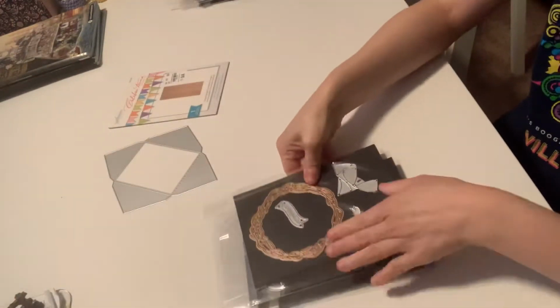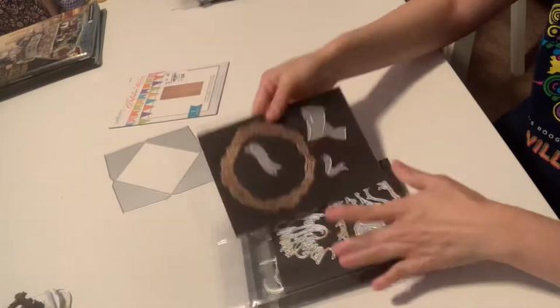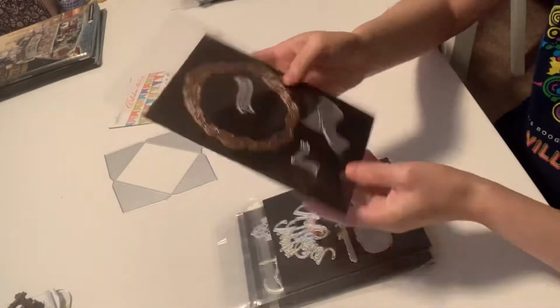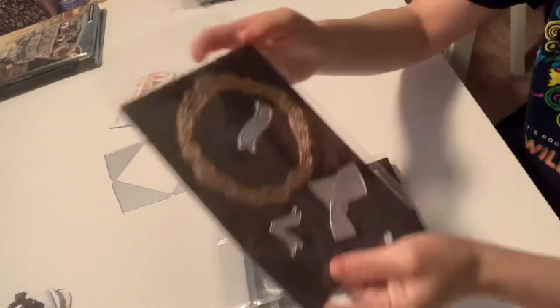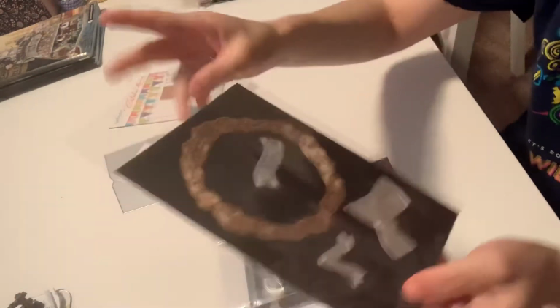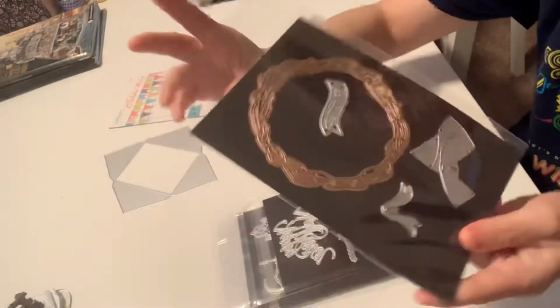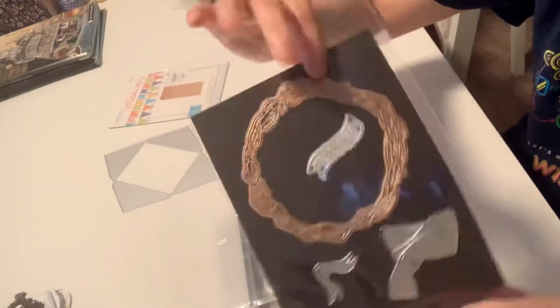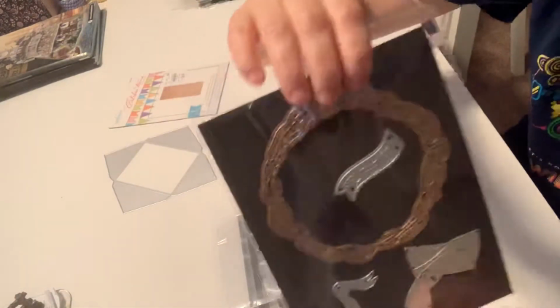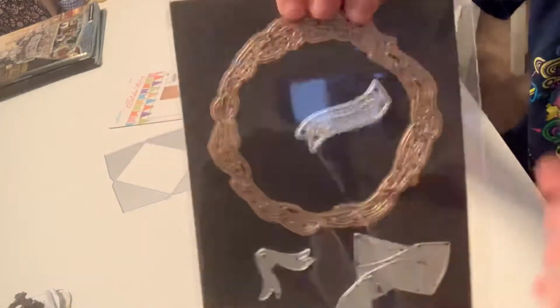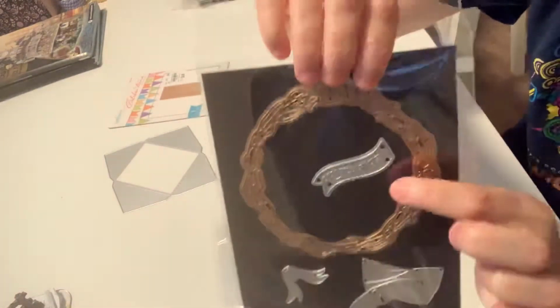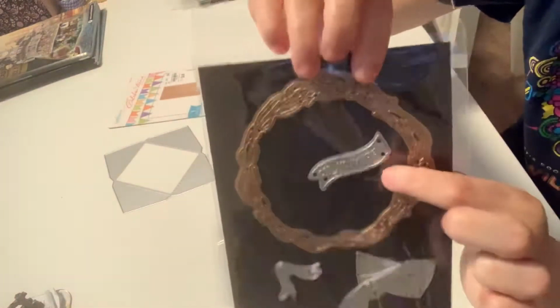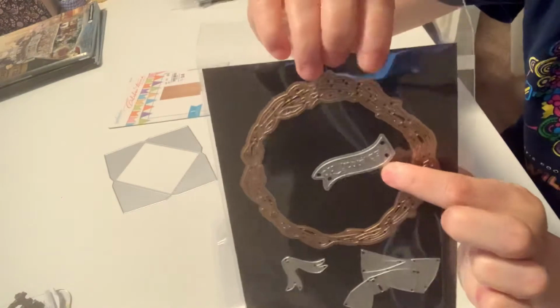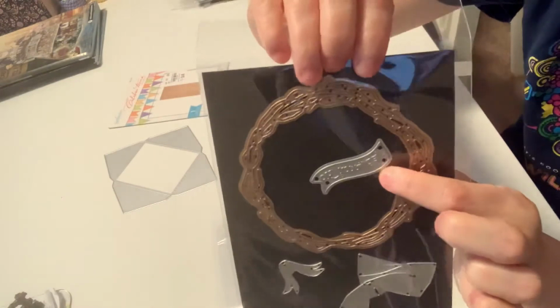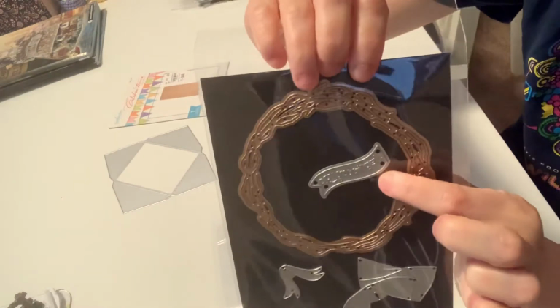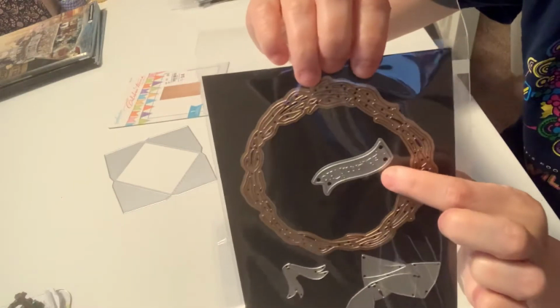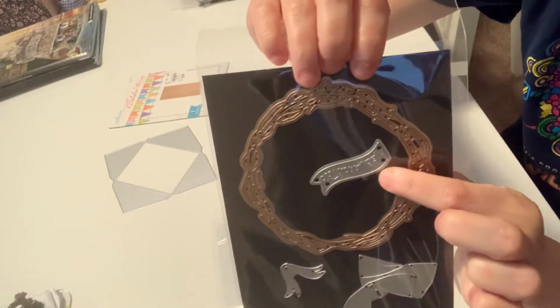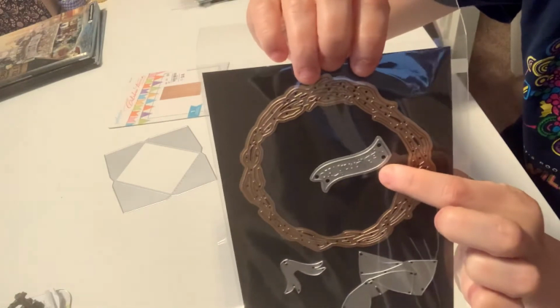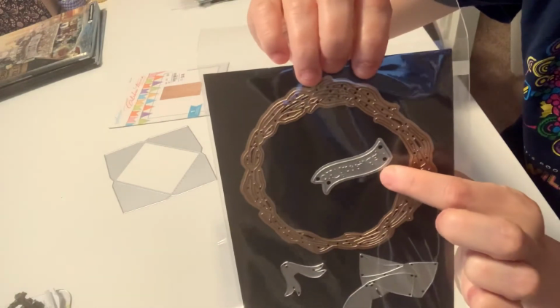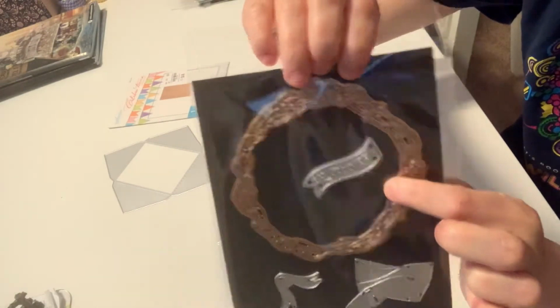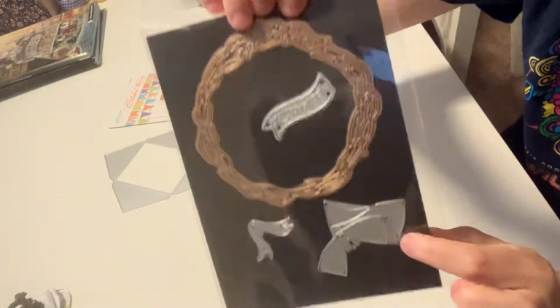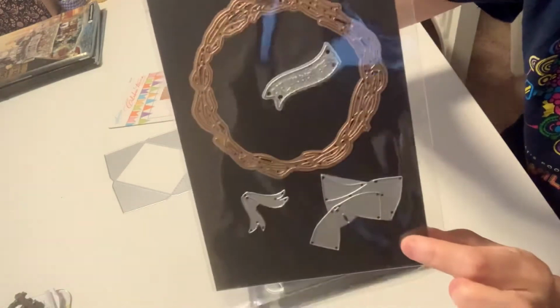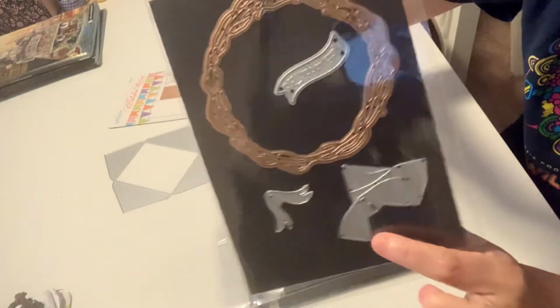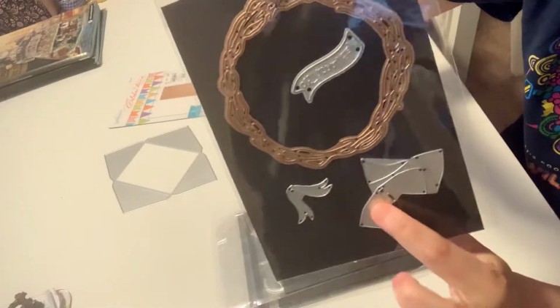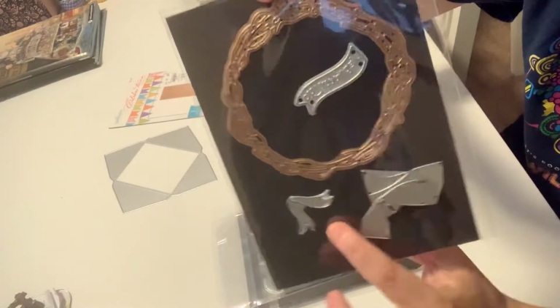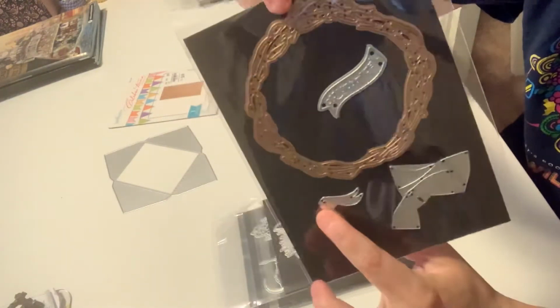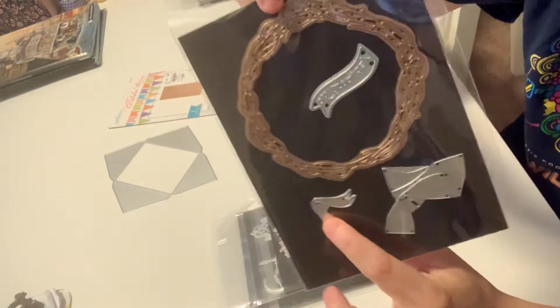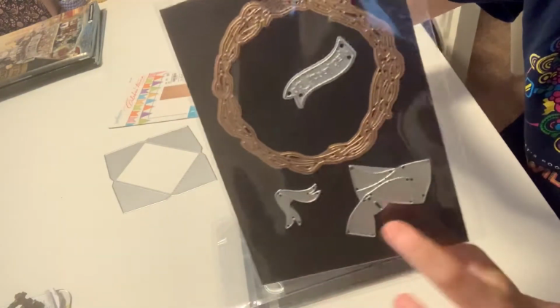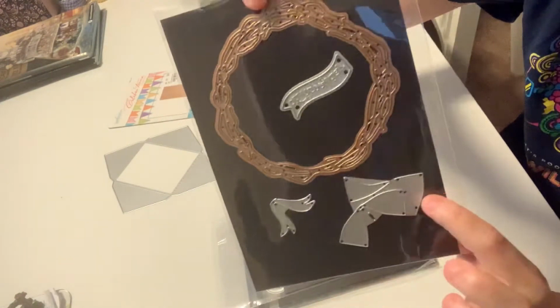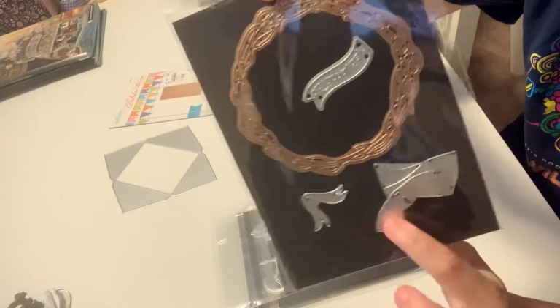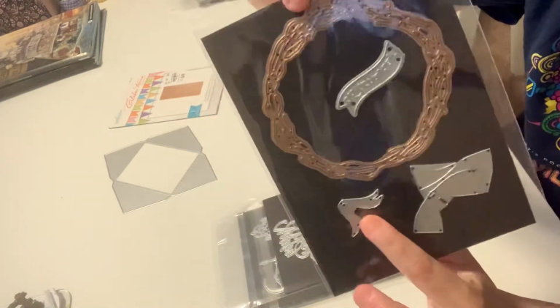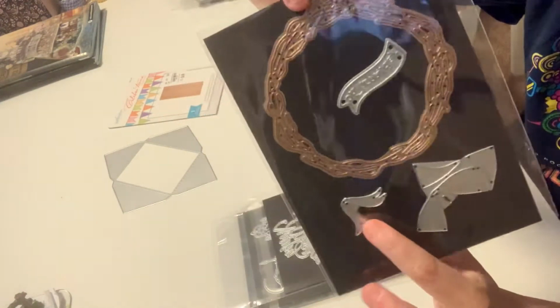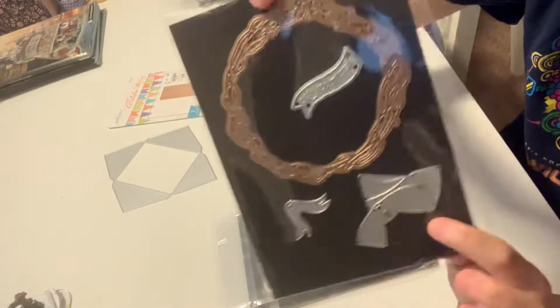I have a wreath die and the sentiment die that says happy day. And these two are a set of bow dies.